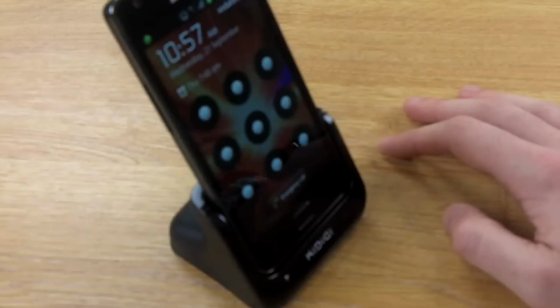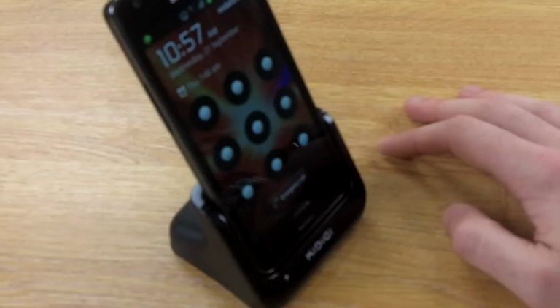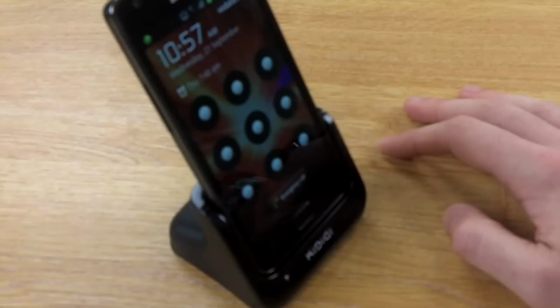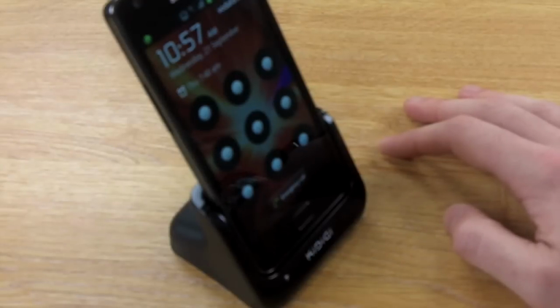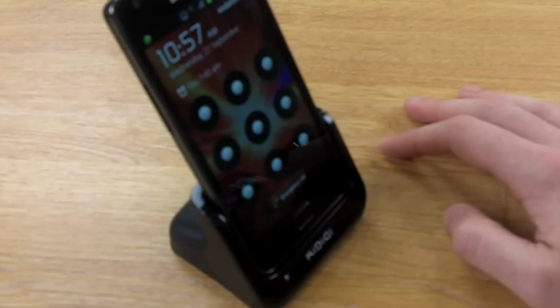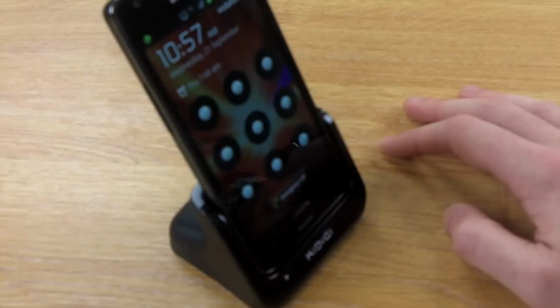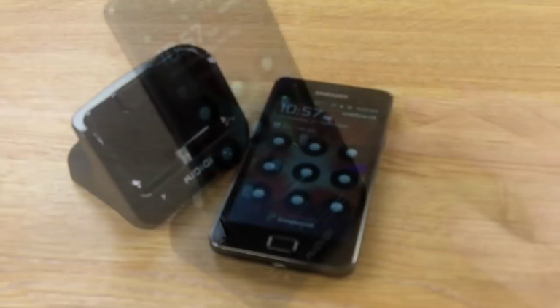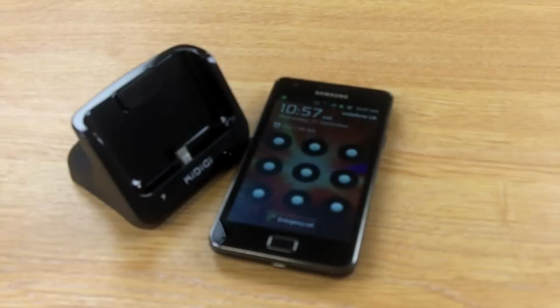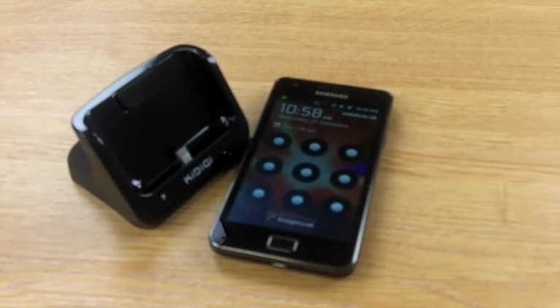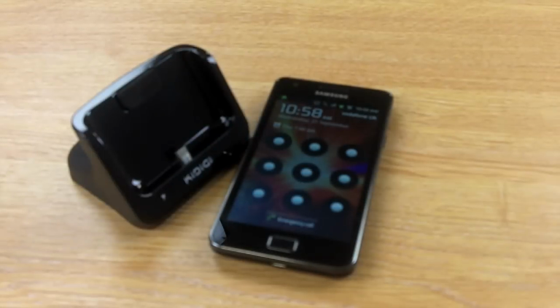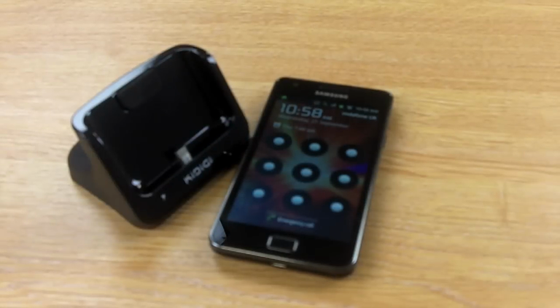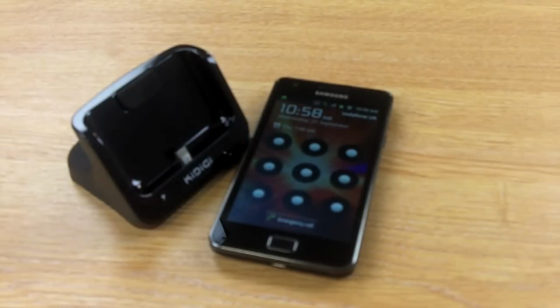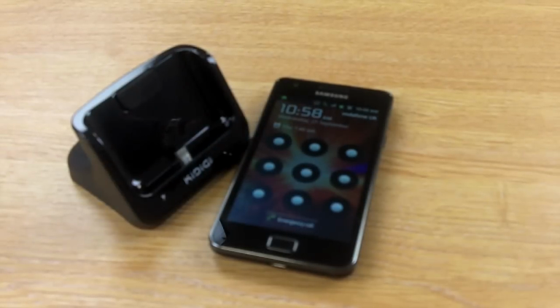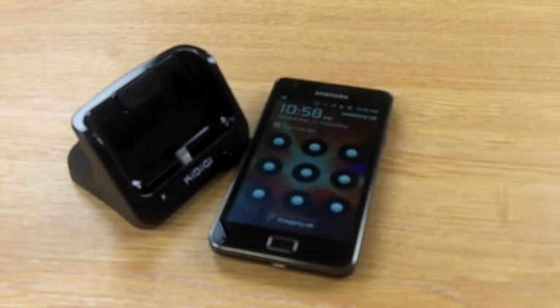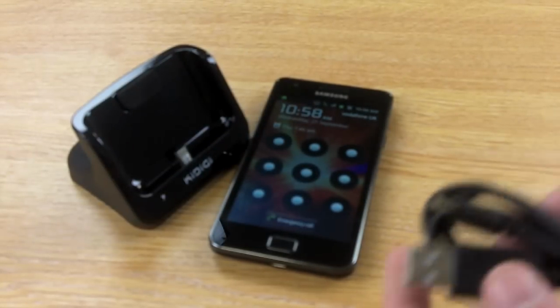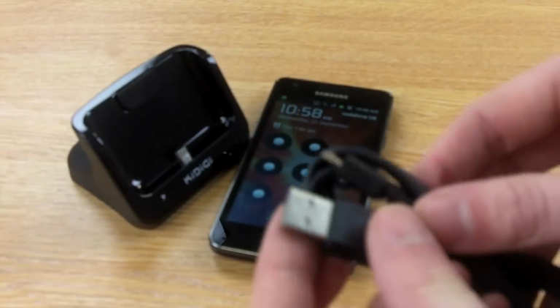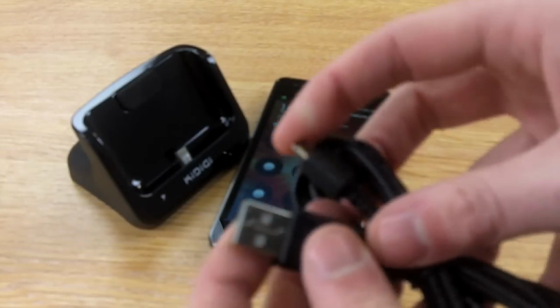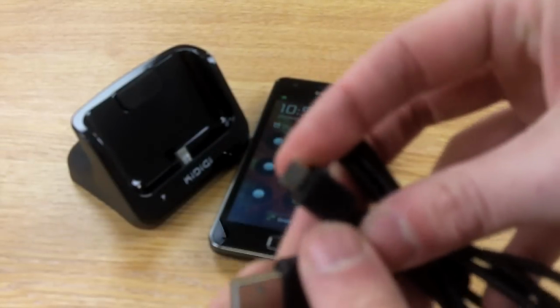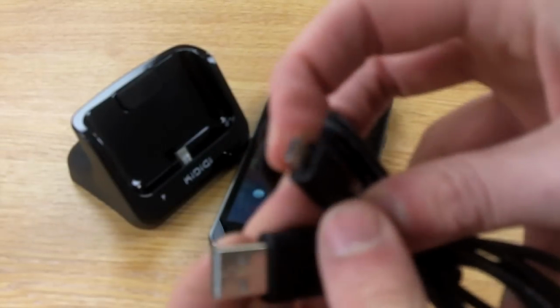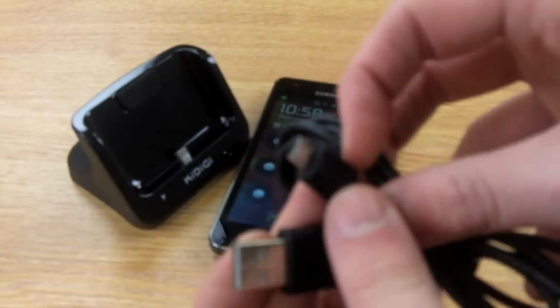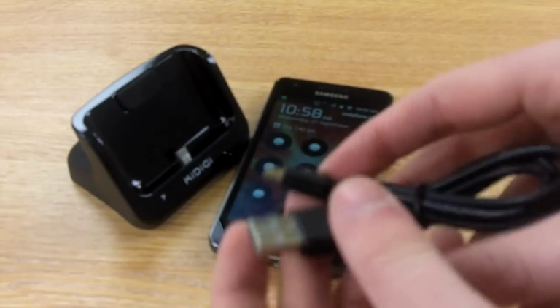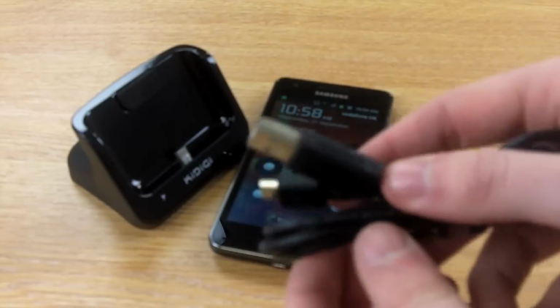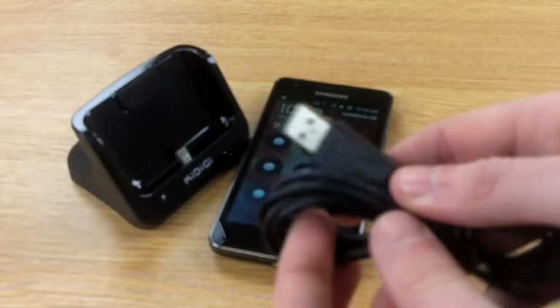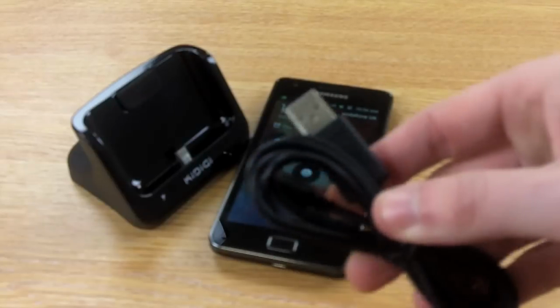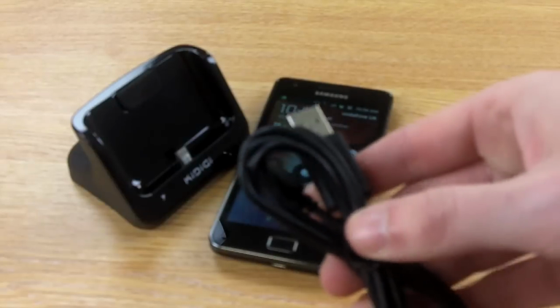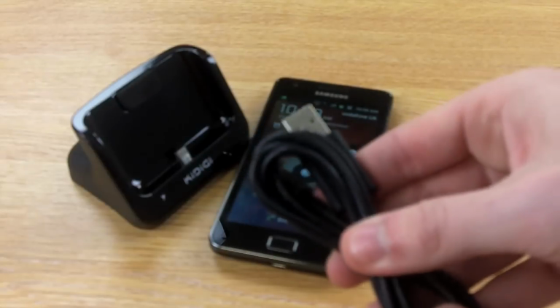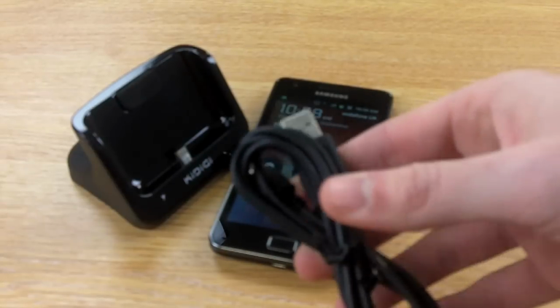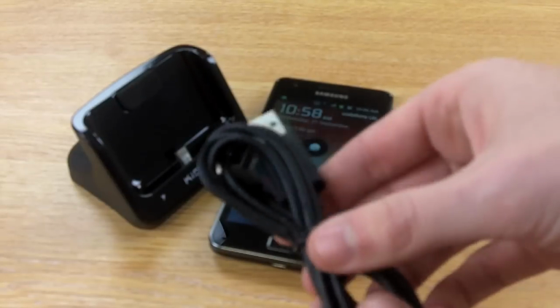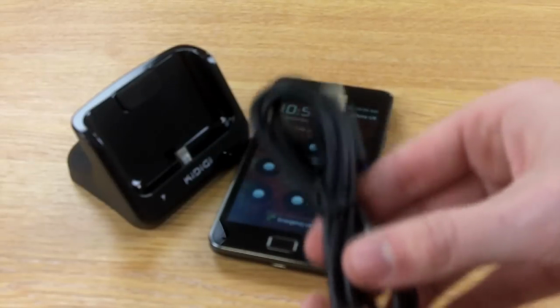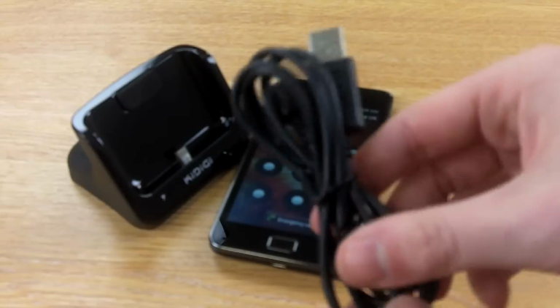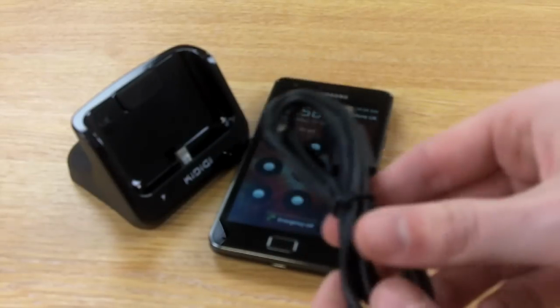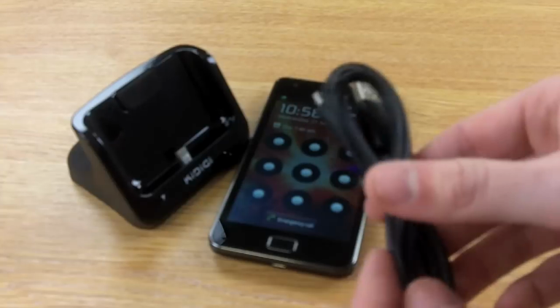The desktop also comes with other accessories, such as a micro USB charging cable so you can plug it into your computer, which will allow you to sync and charge your device once it's in there.